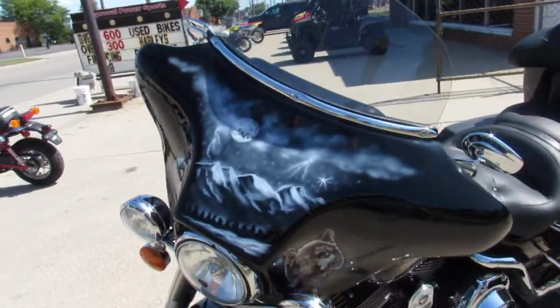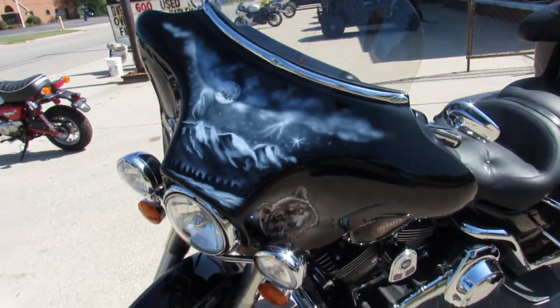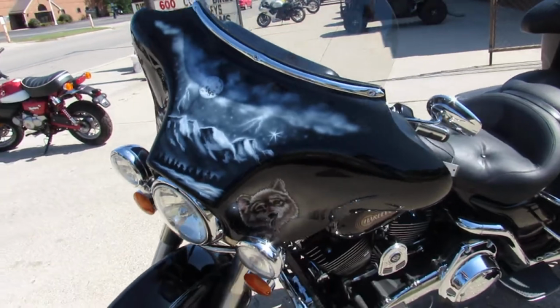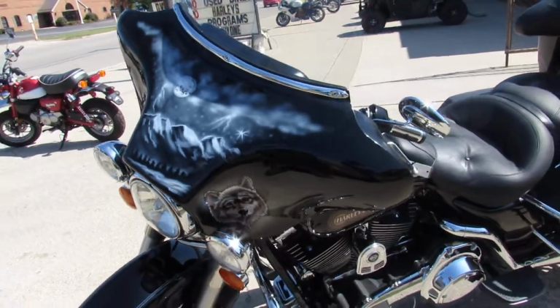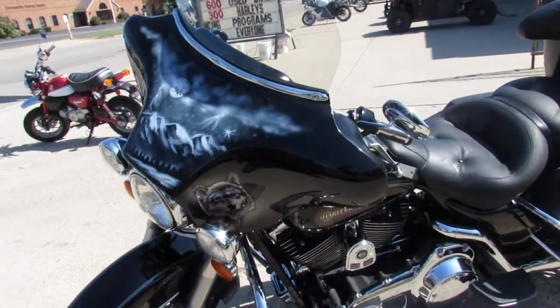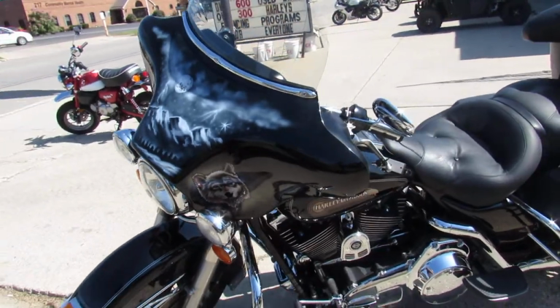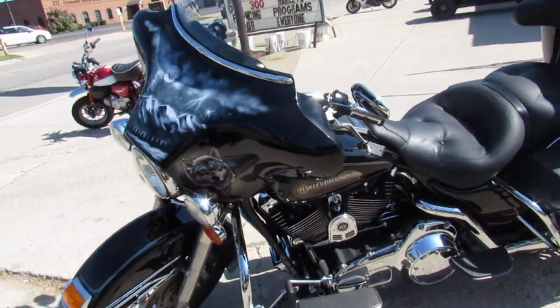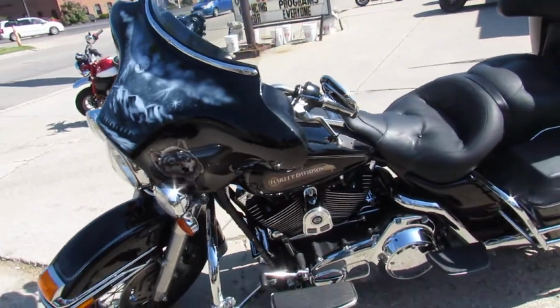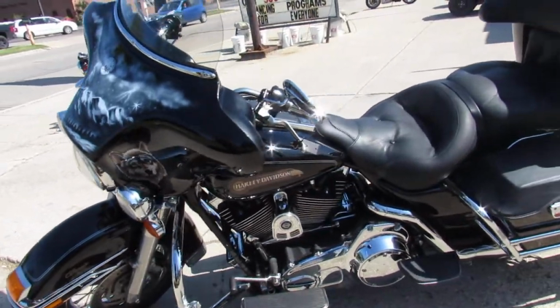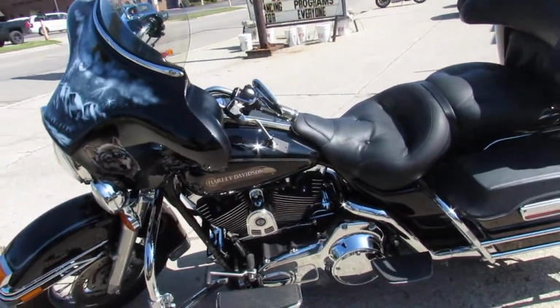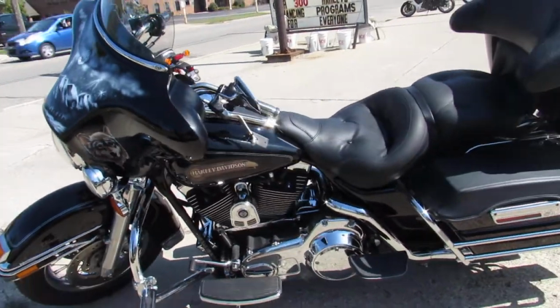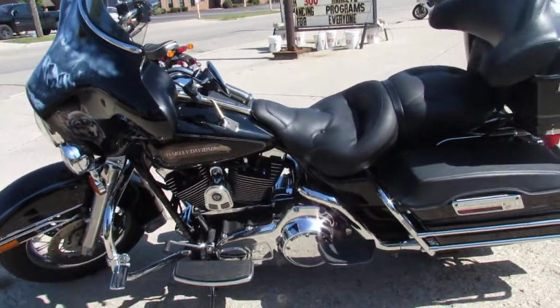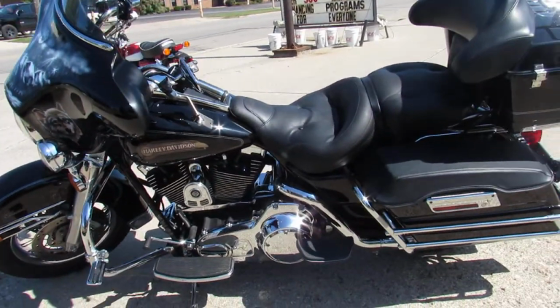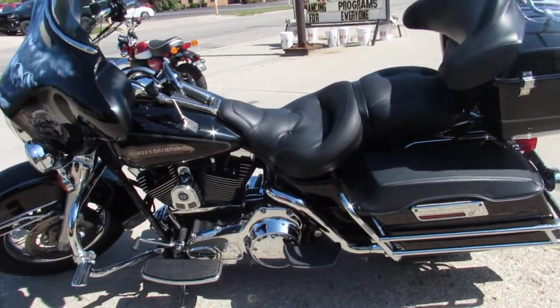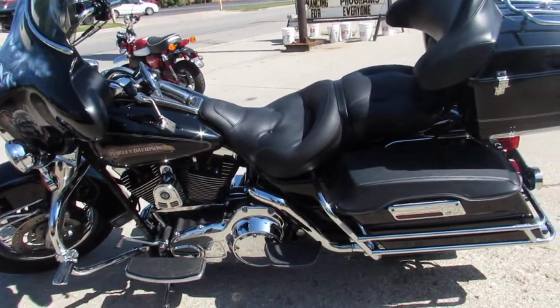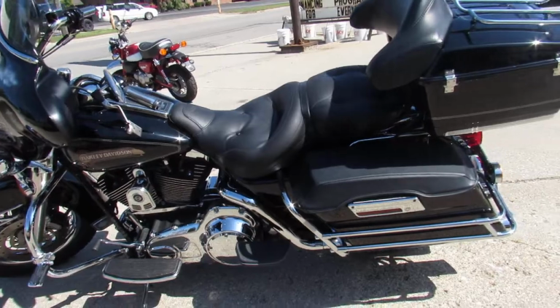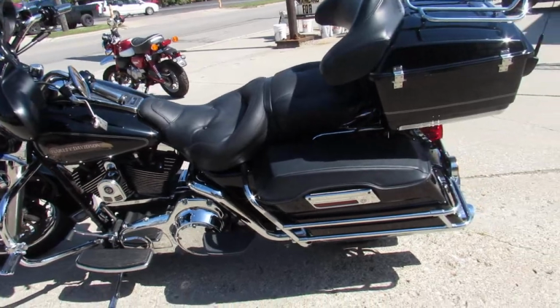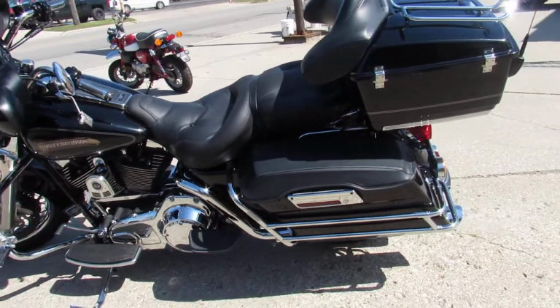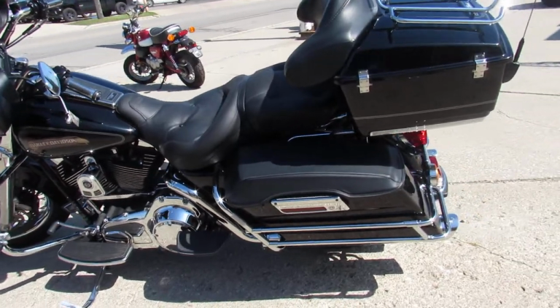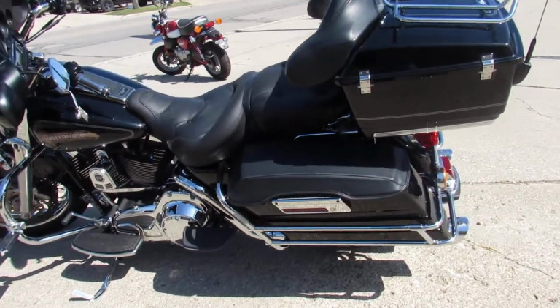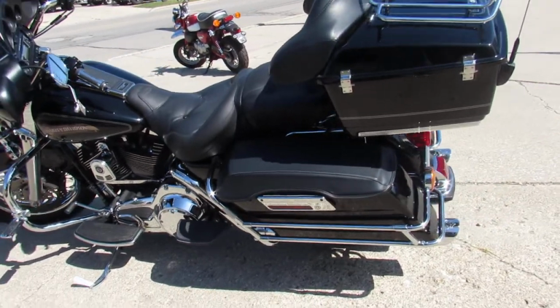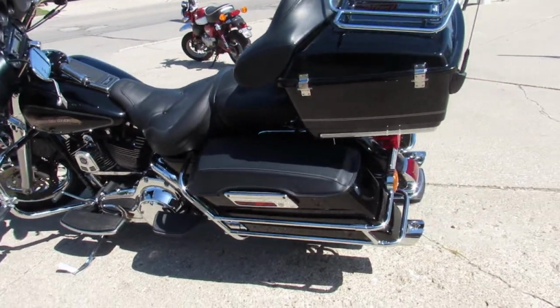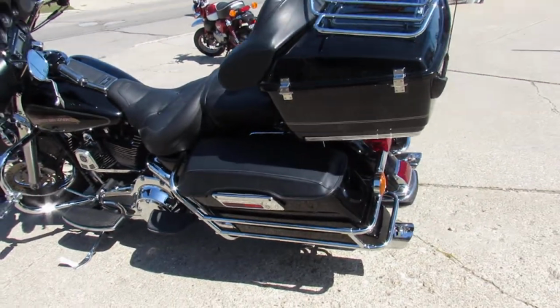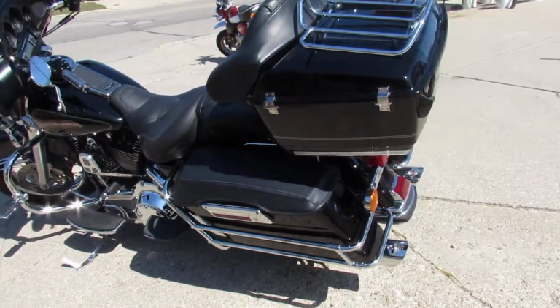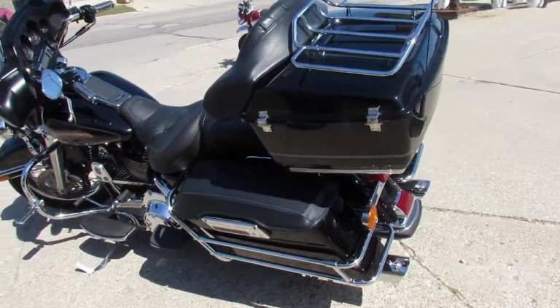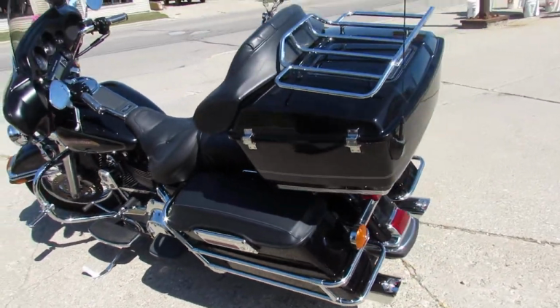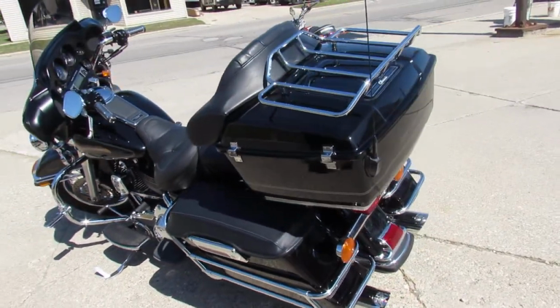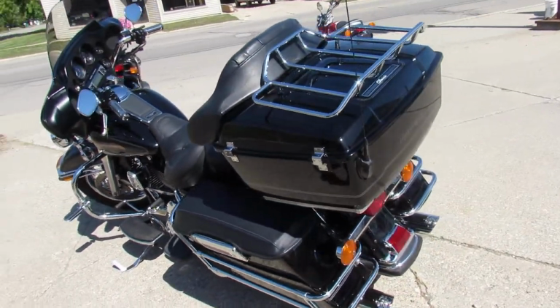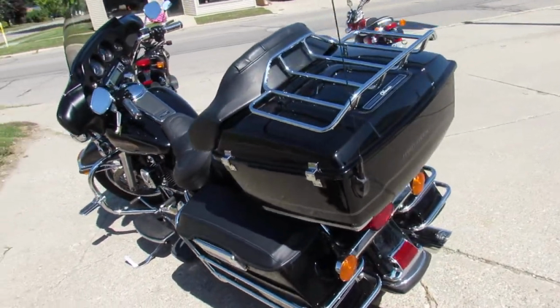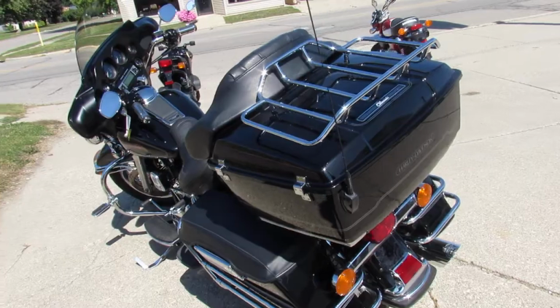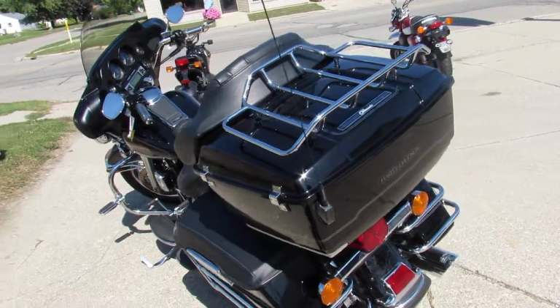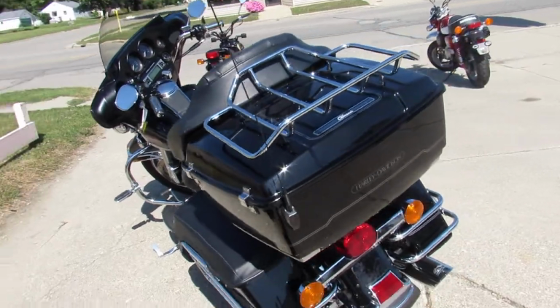This one here is a 2007 Electroglide Ultra Classic for sale. Nice clean bike, comes with the Vance and Hines exhaust. Good looking bike, you can get it on the open road and crank up the tunes on this one.